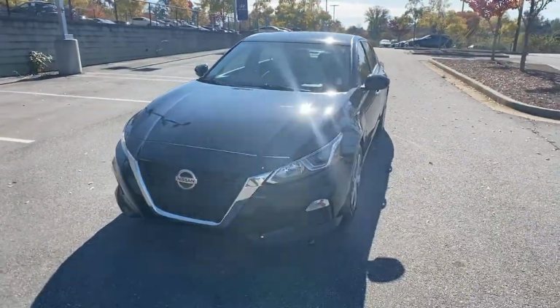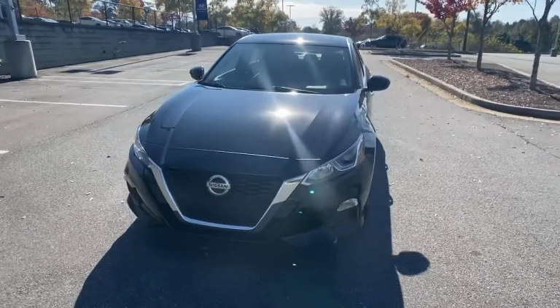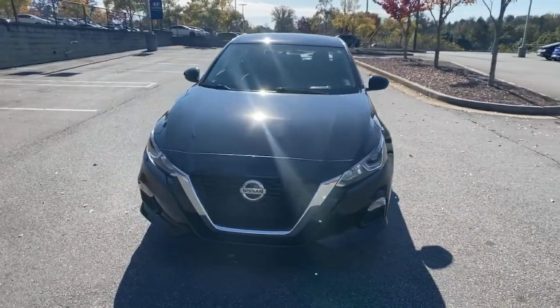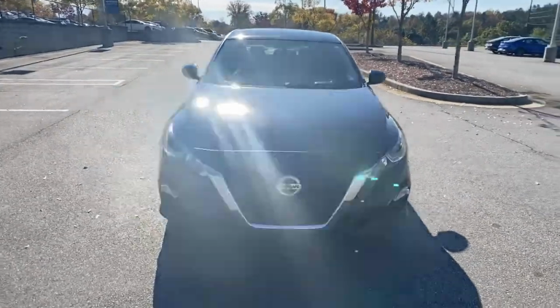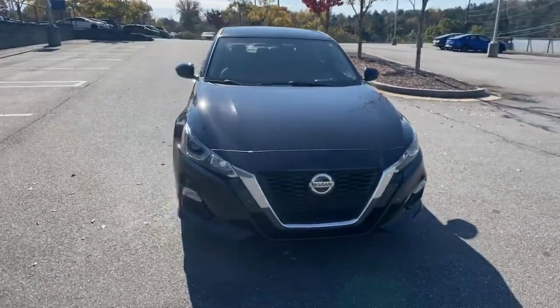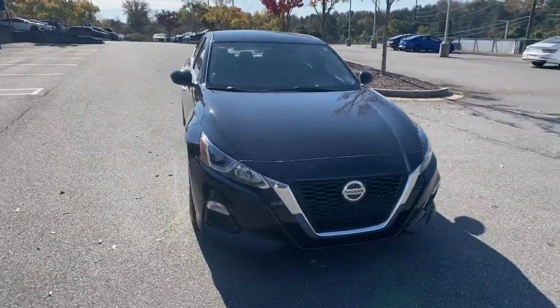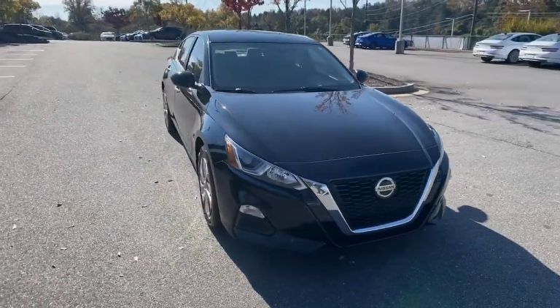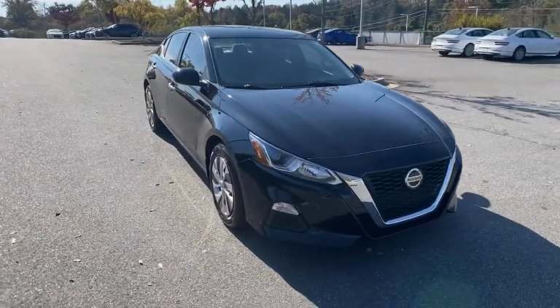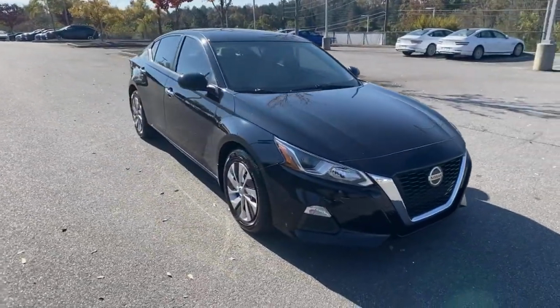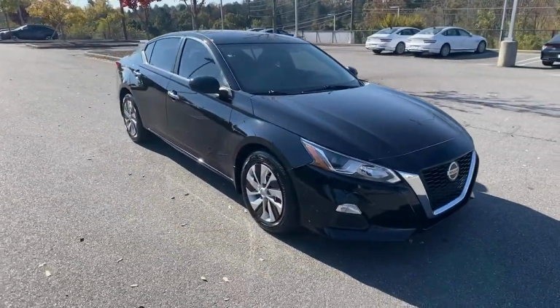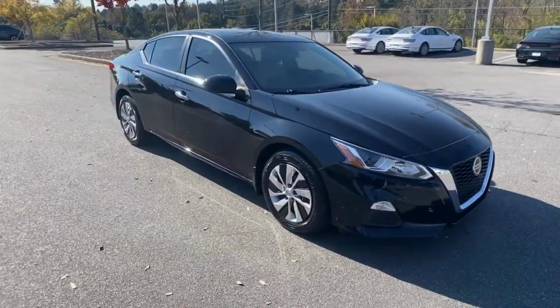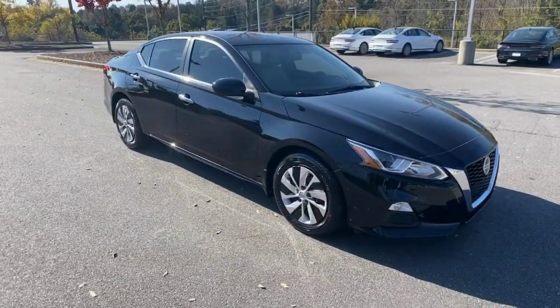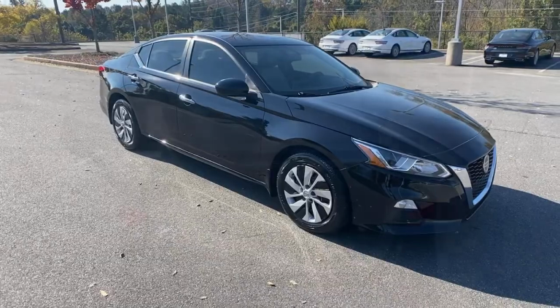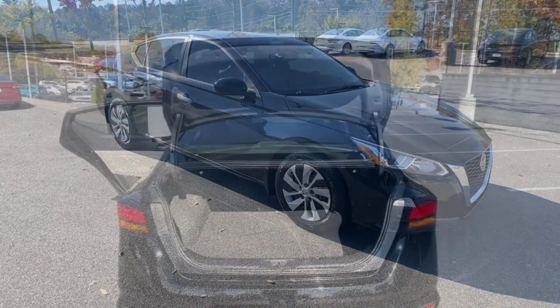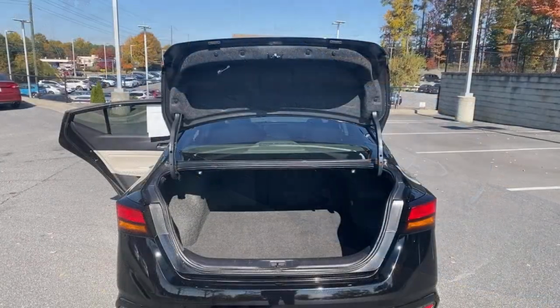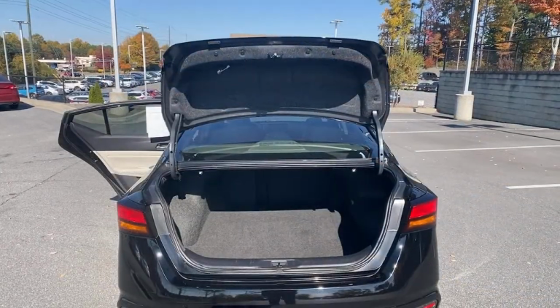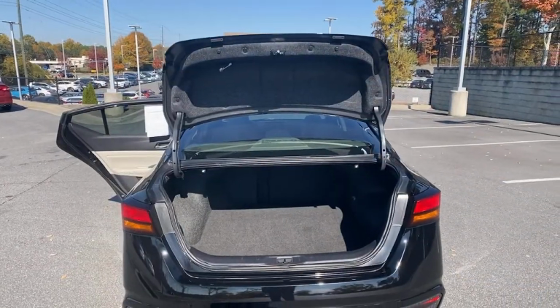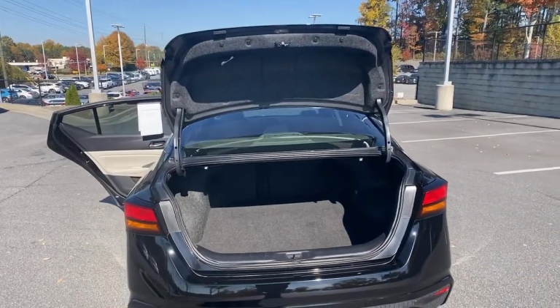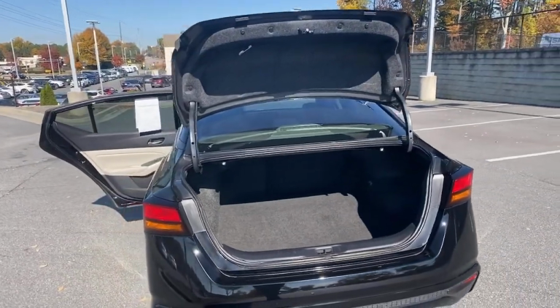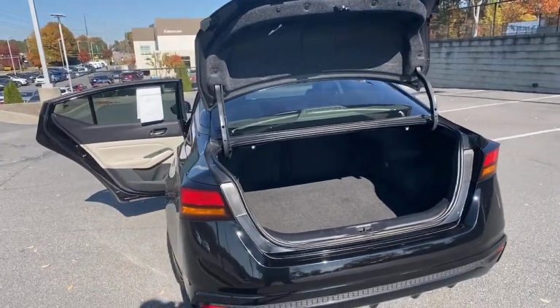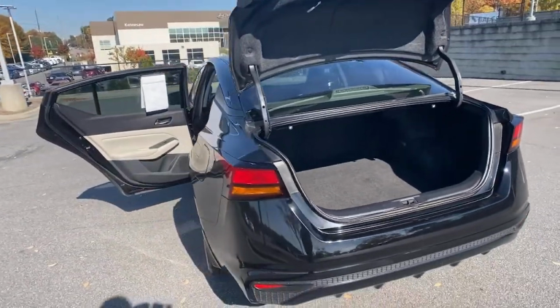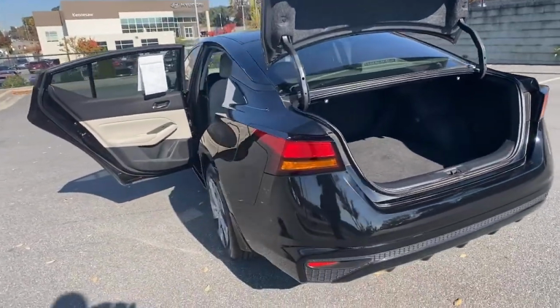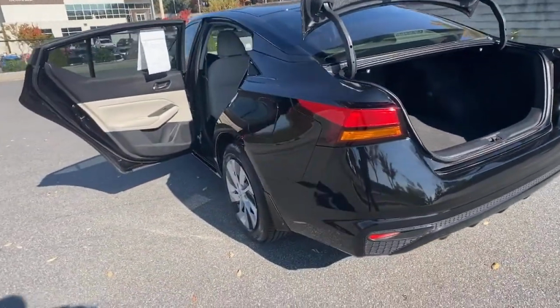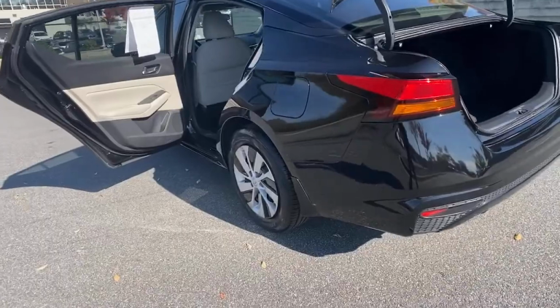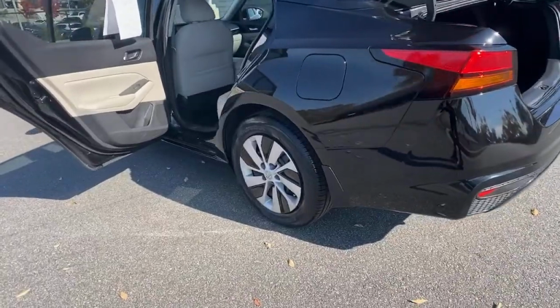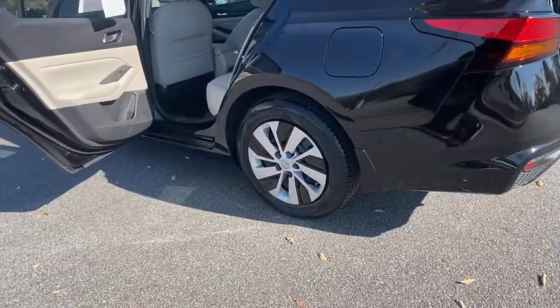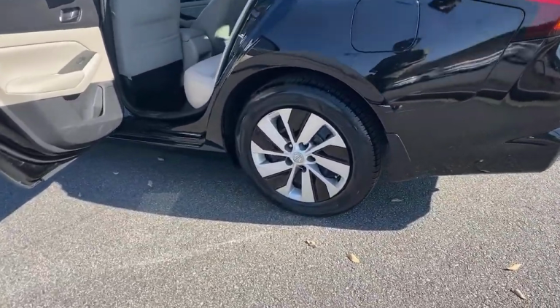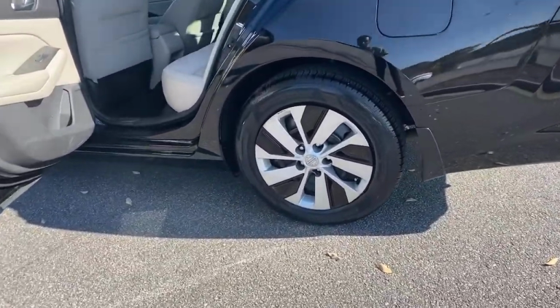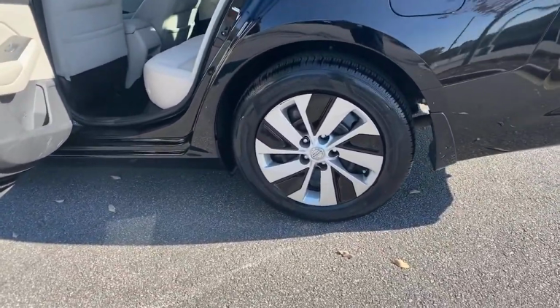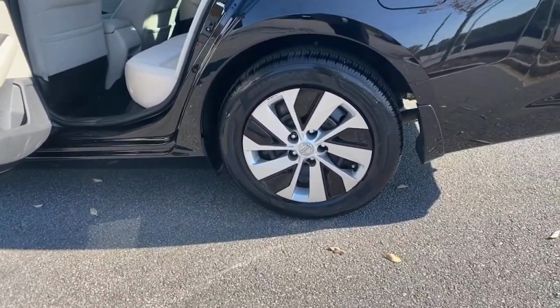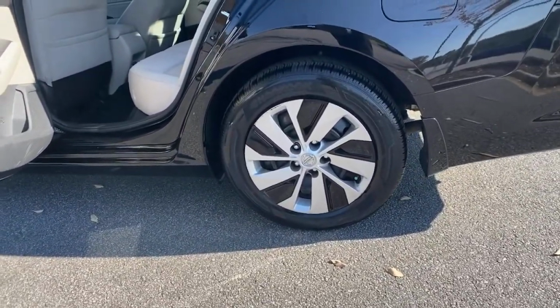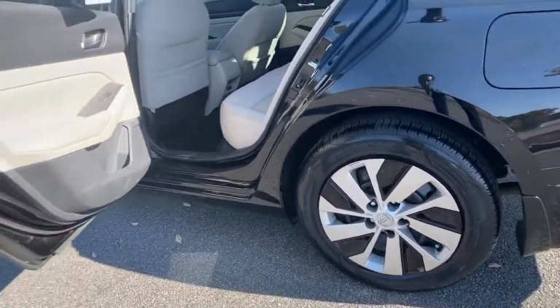These are just some of the great options this vehicle comes with: electronic stability control, trip computer, automatic headlights, power windows, bucket seats, wheel covers, four-wheel disc brakes, and power steering.